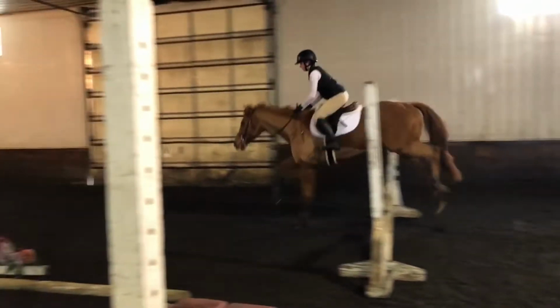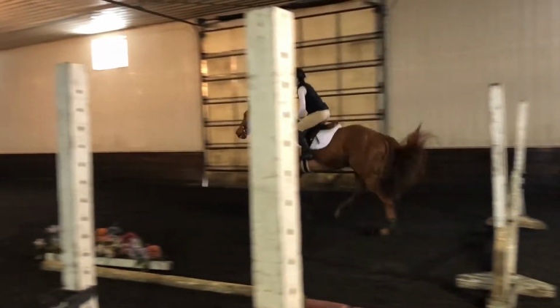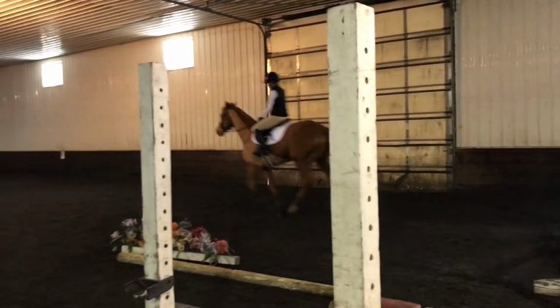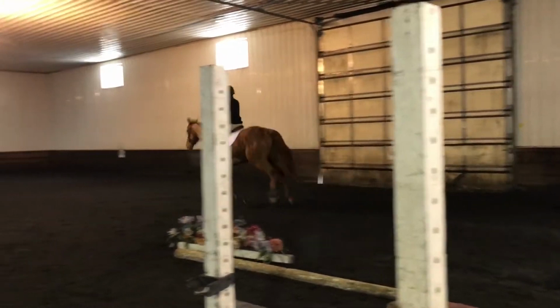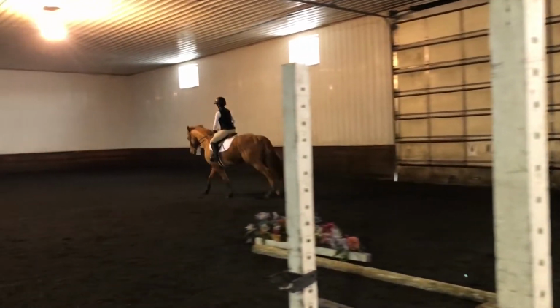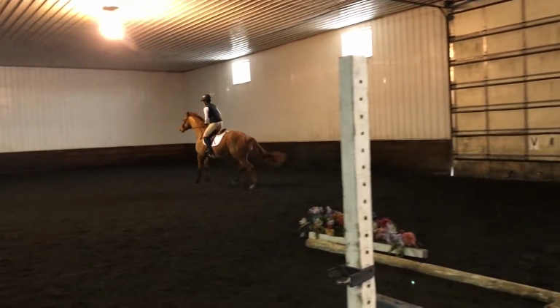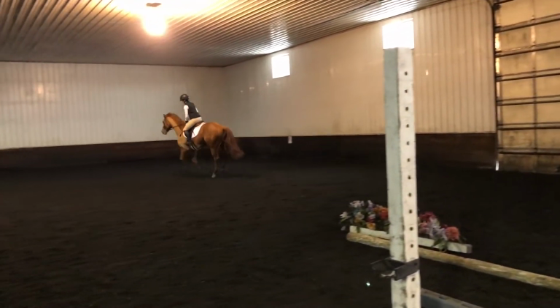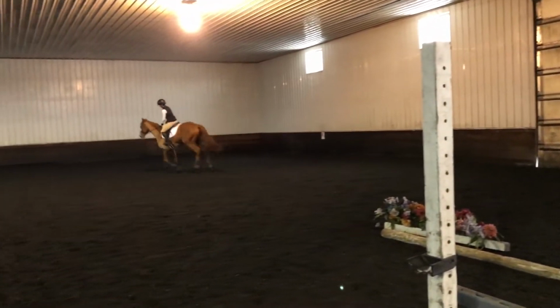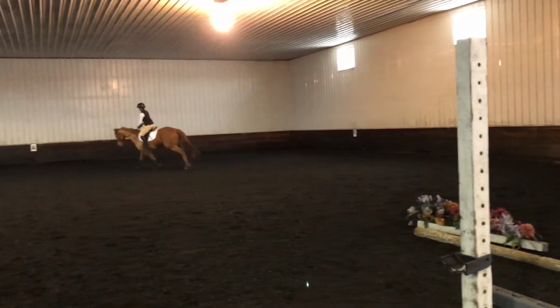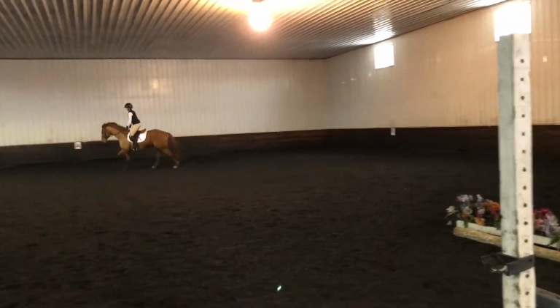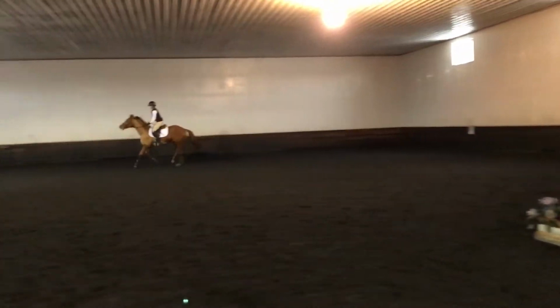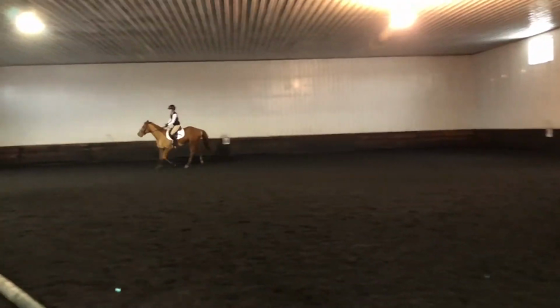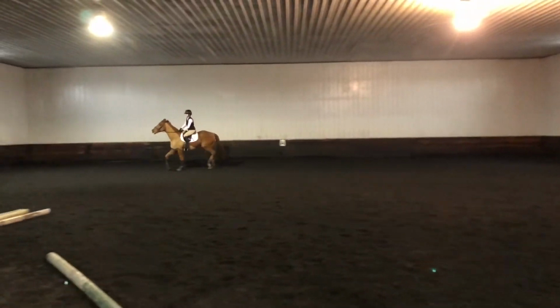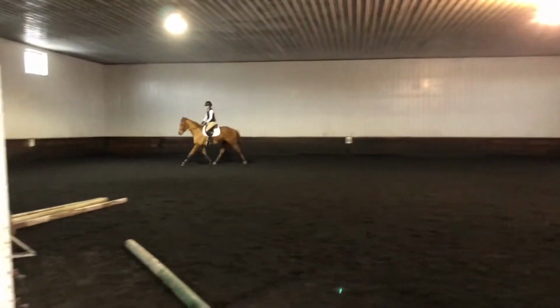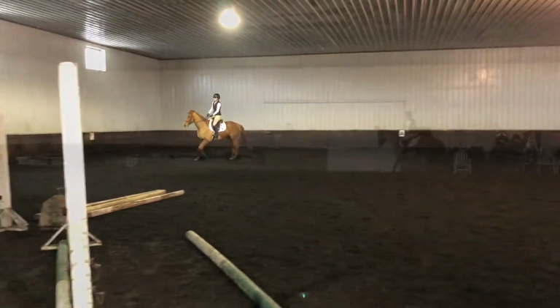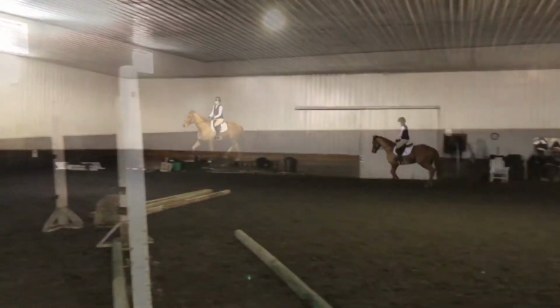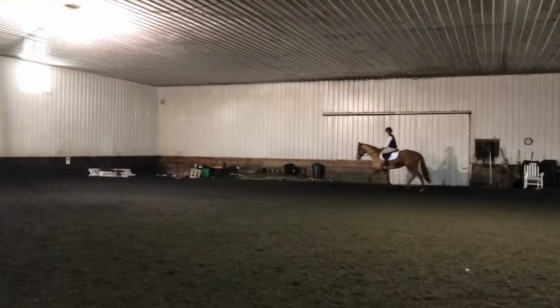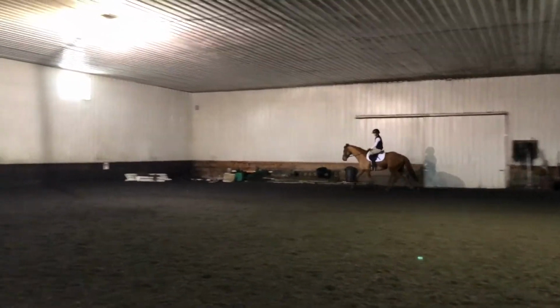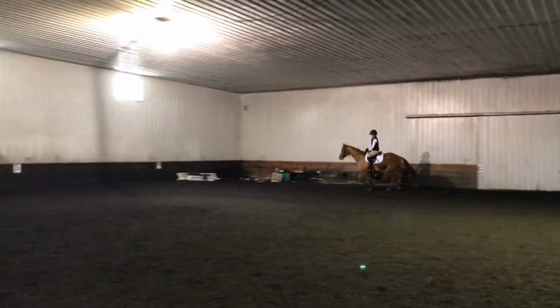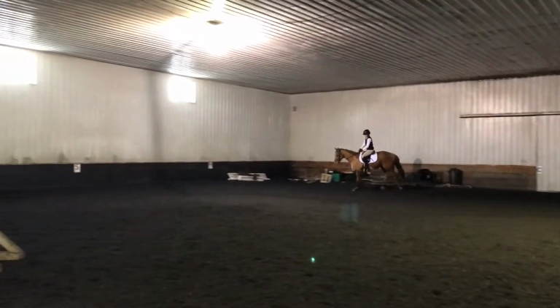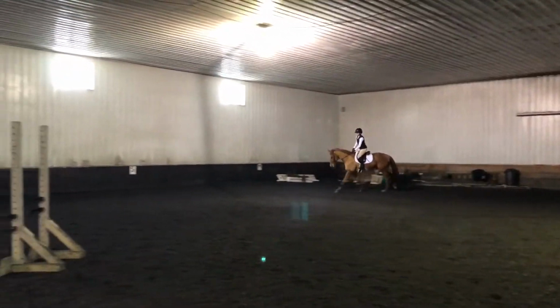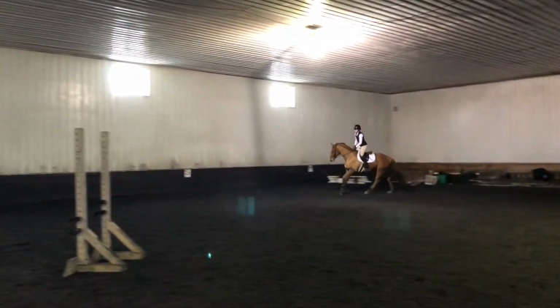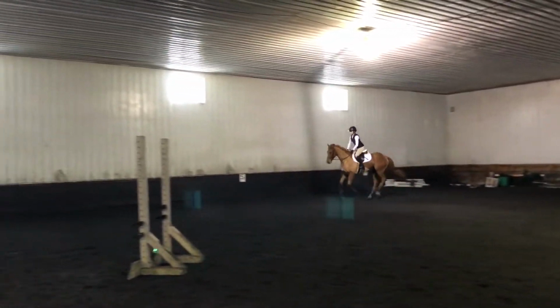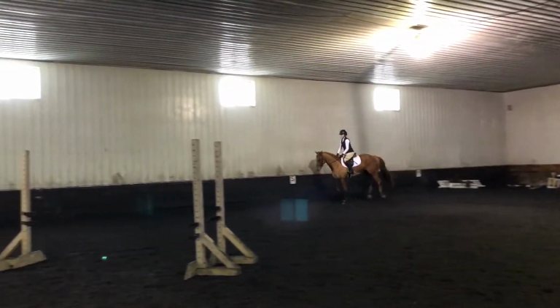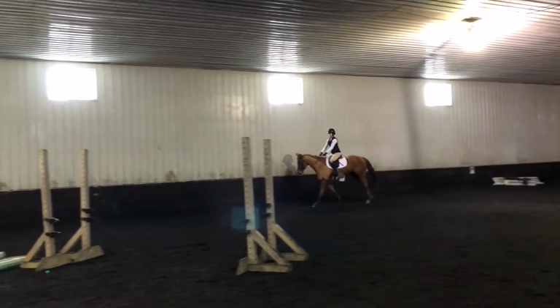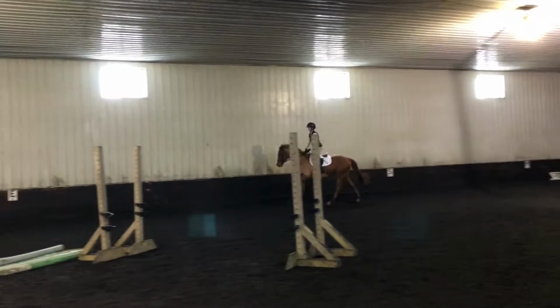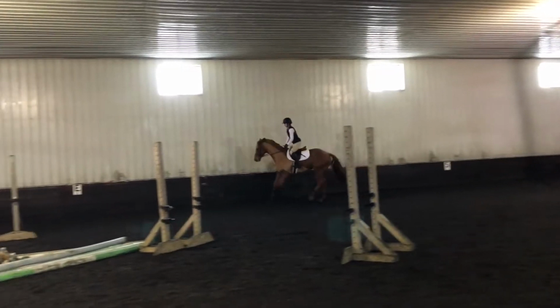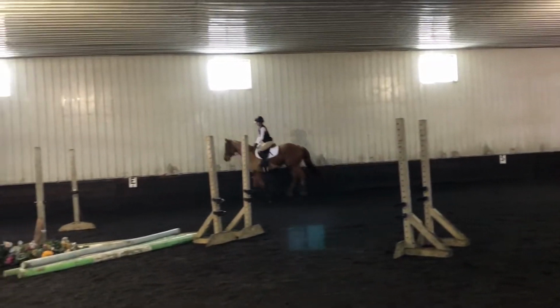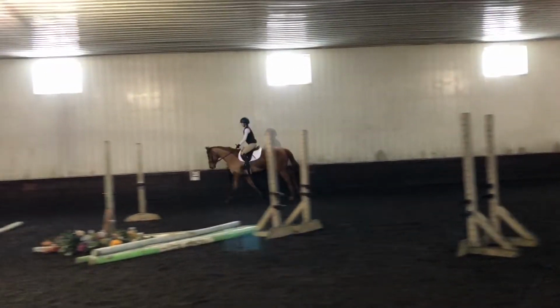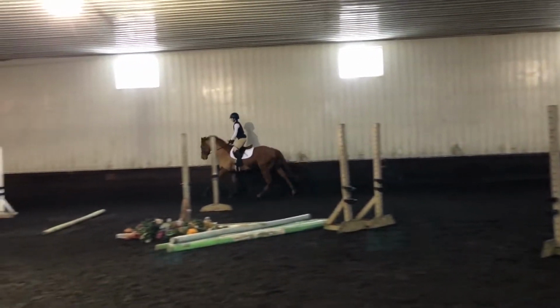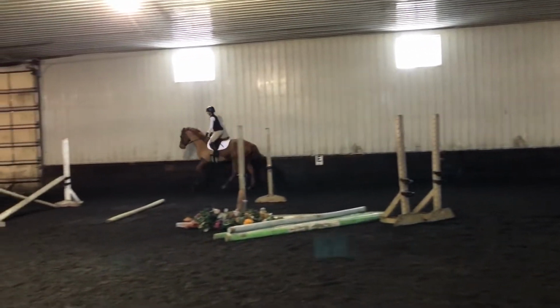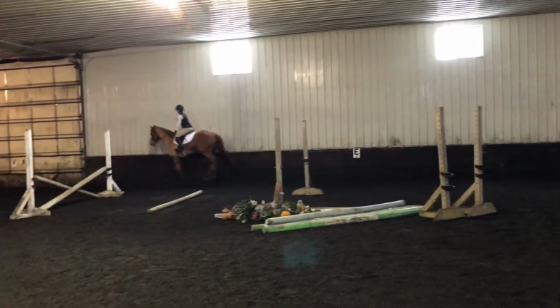There we go. And now canter, canter, canter. Now squat. And let you walk for a second. So we're still squatting the jump, right? Yeah.